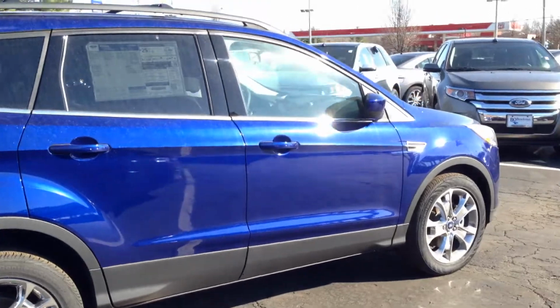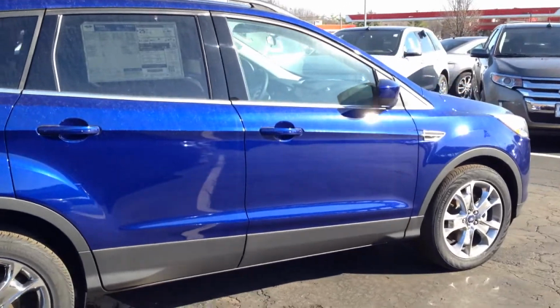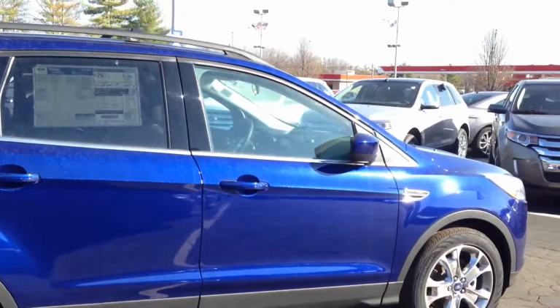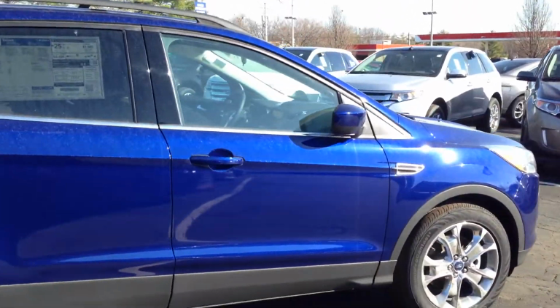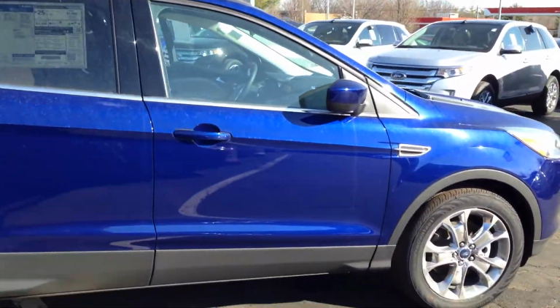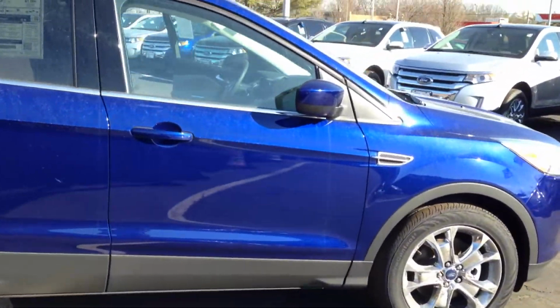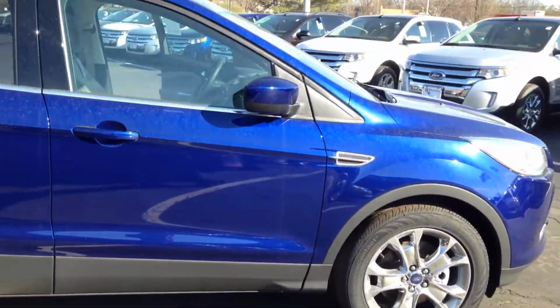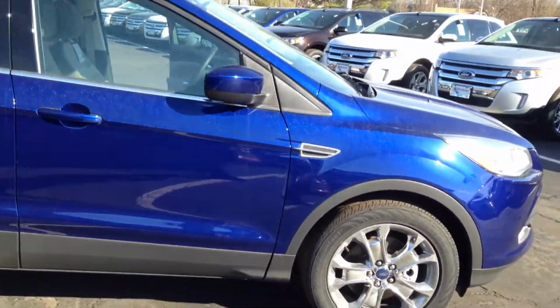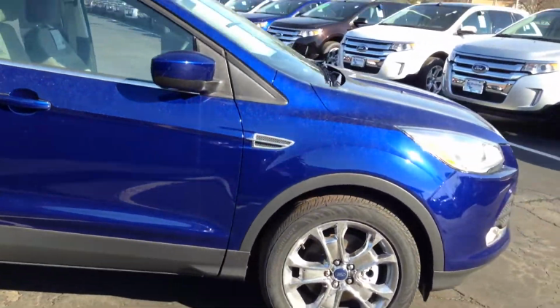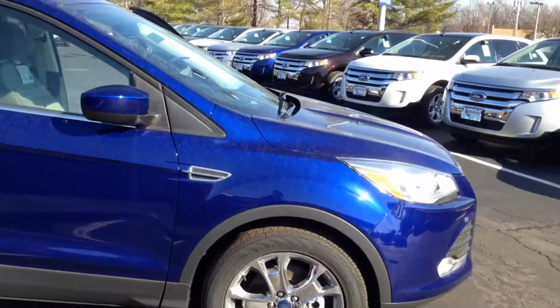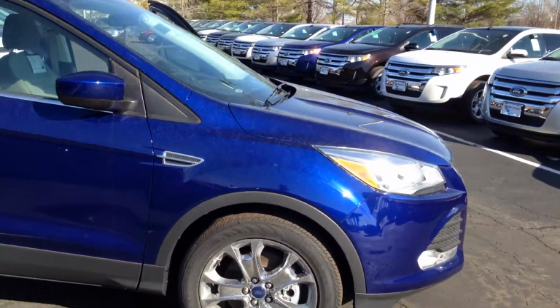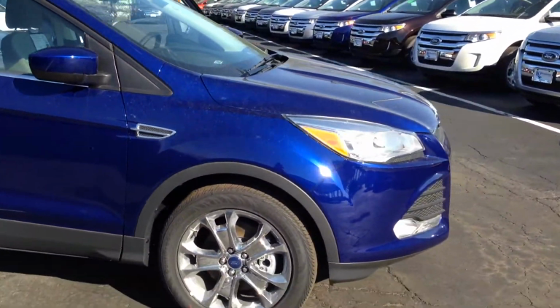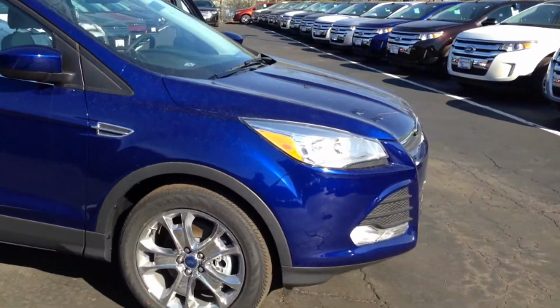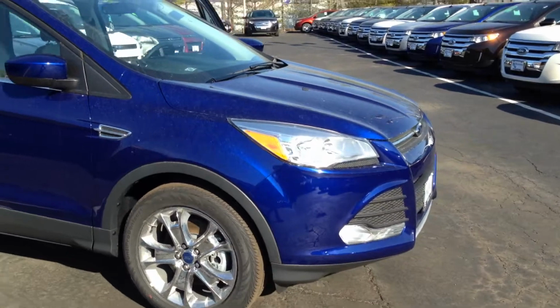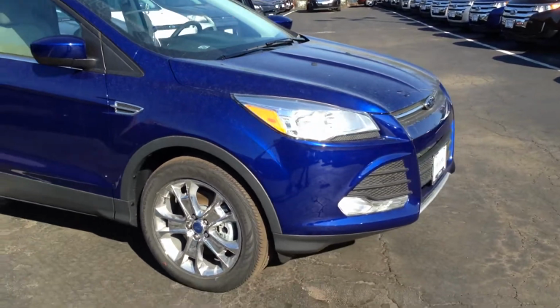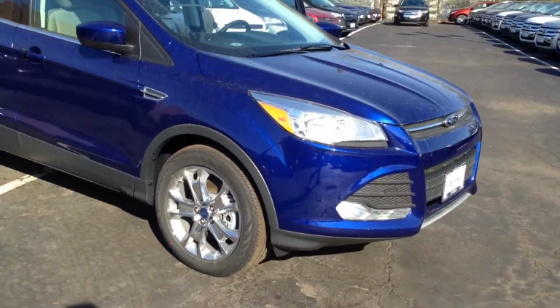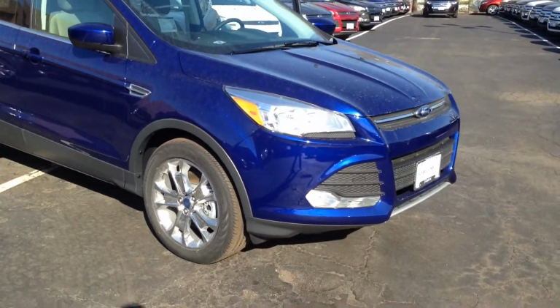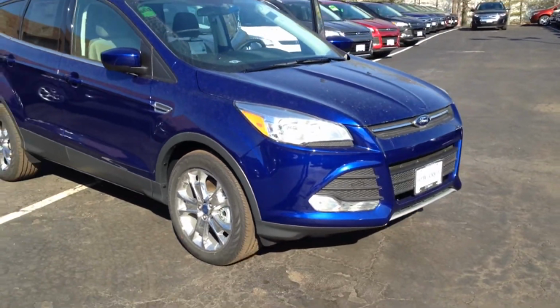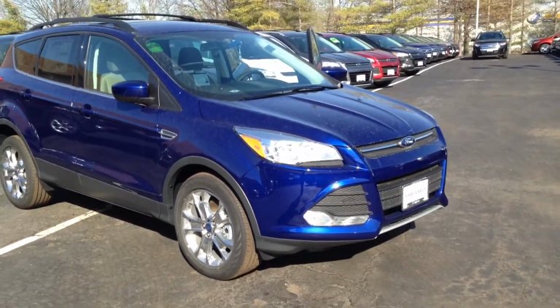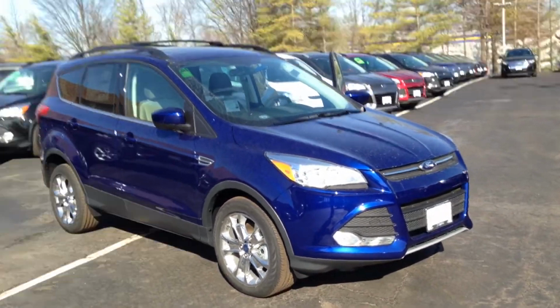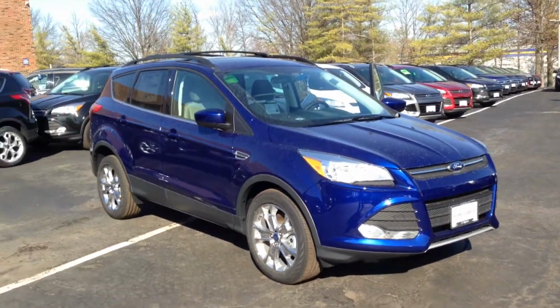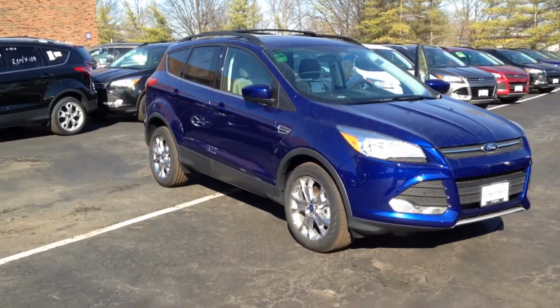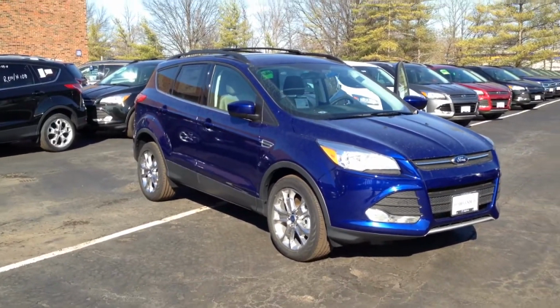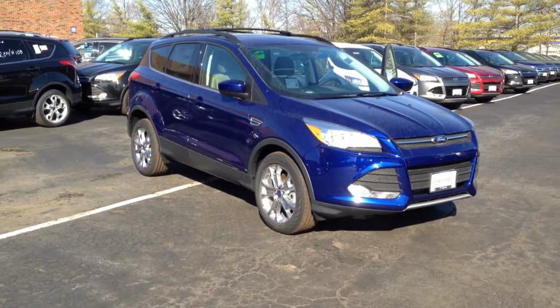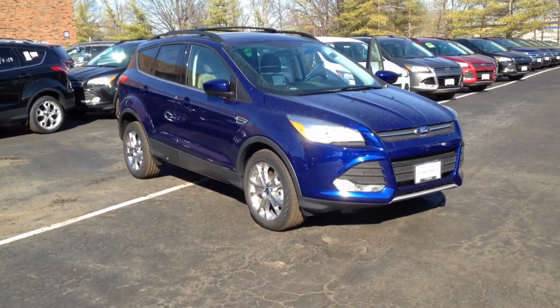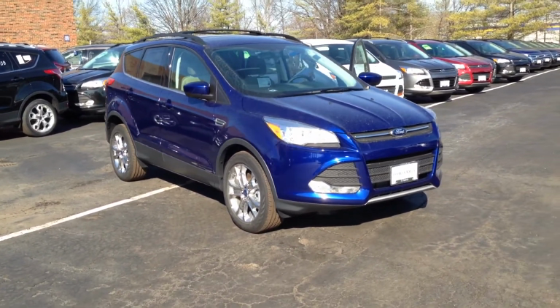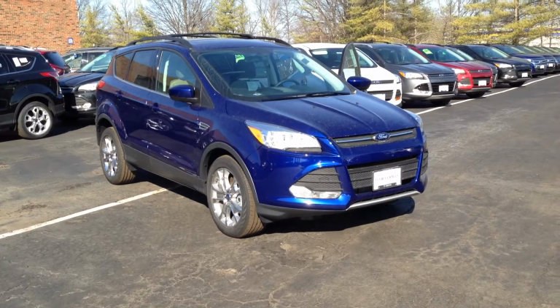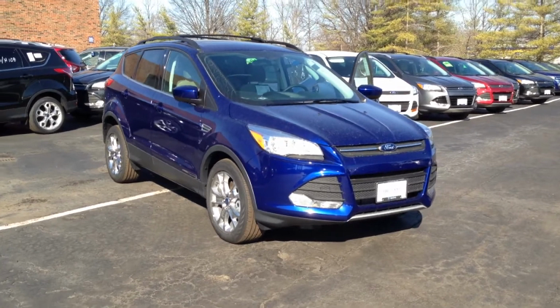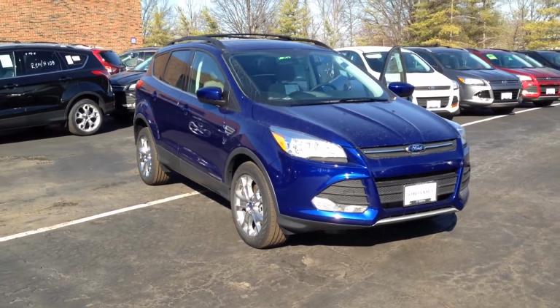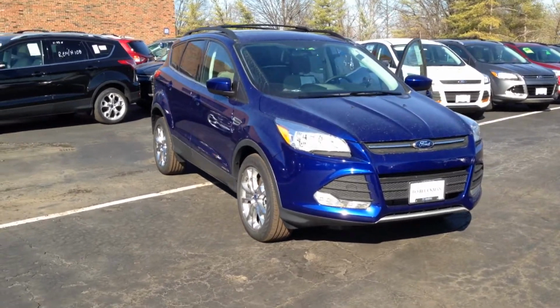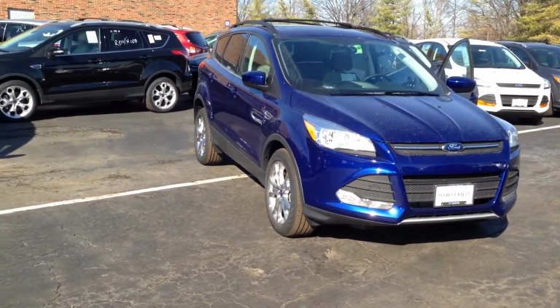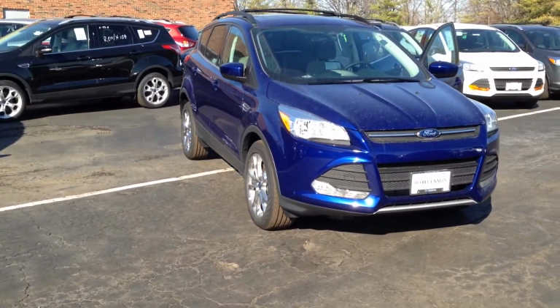But what's most important to us is your safety, and the 2014 Ford Escape is equipped with things like SOS Post Crash Alert and Sync's 911 Assist, both of which are free, unlike our competition.